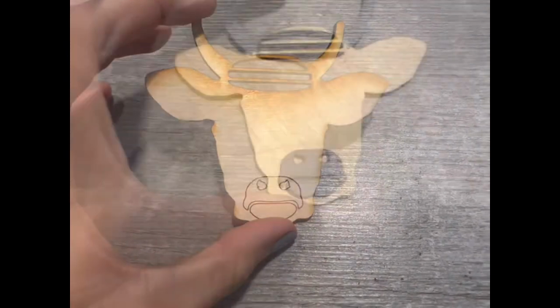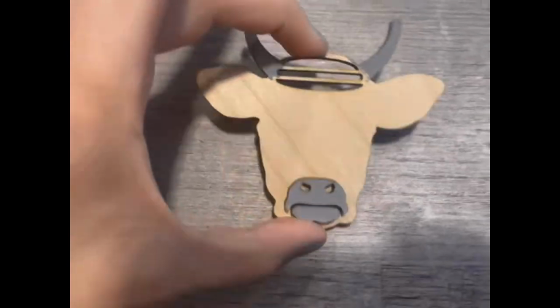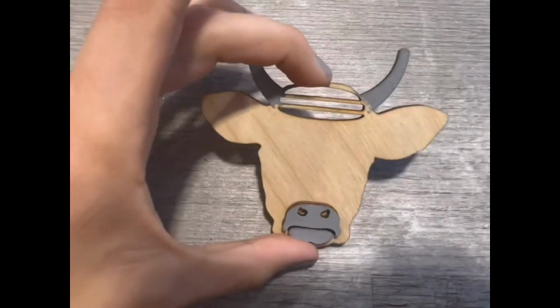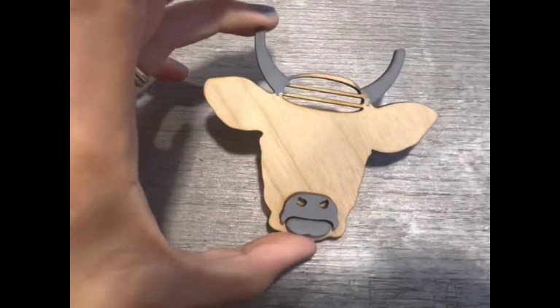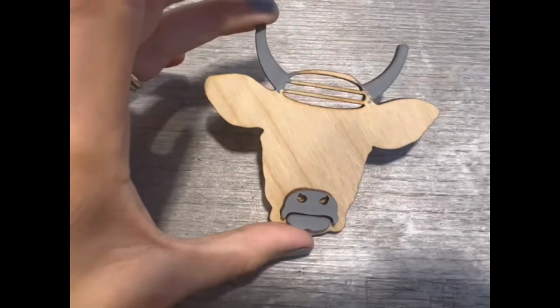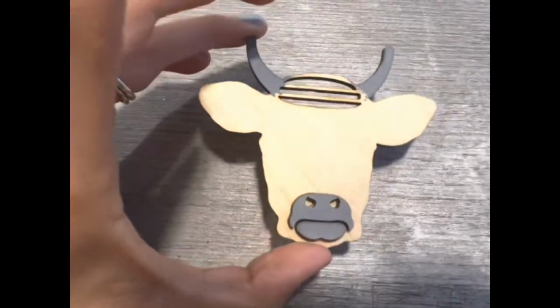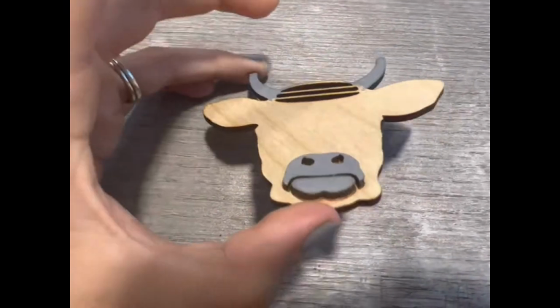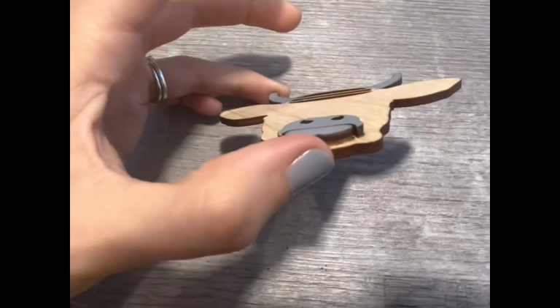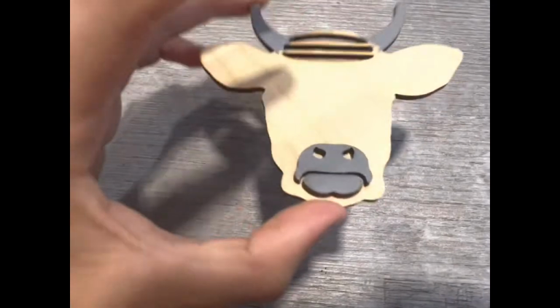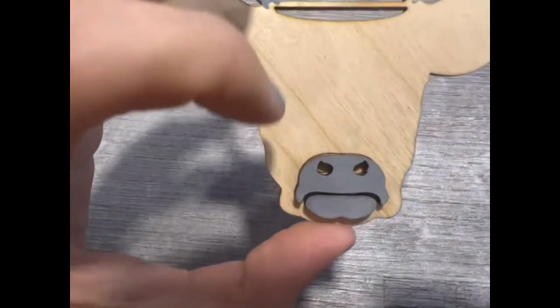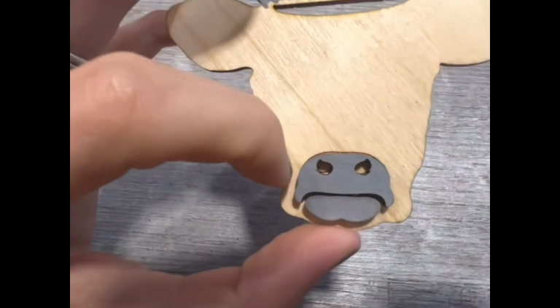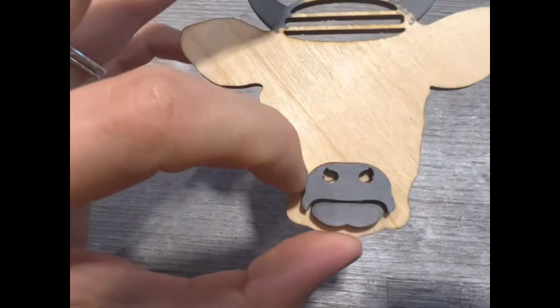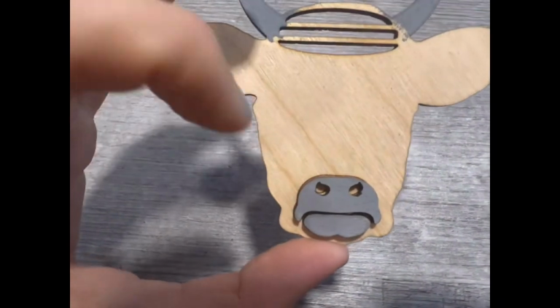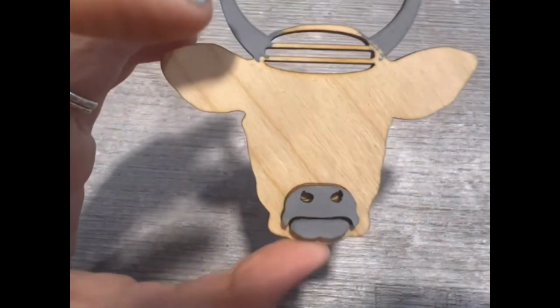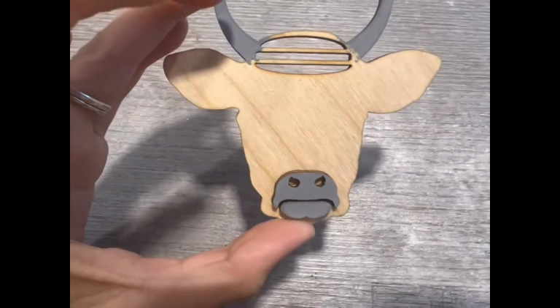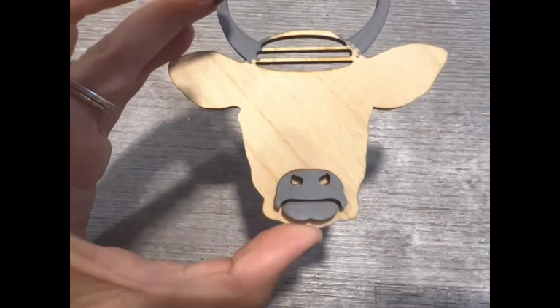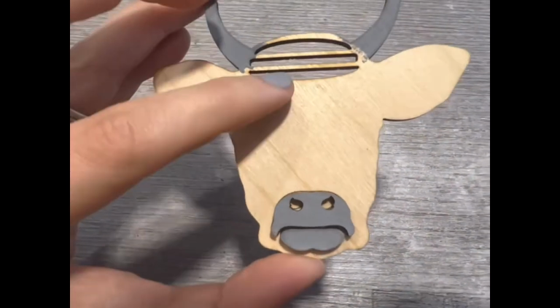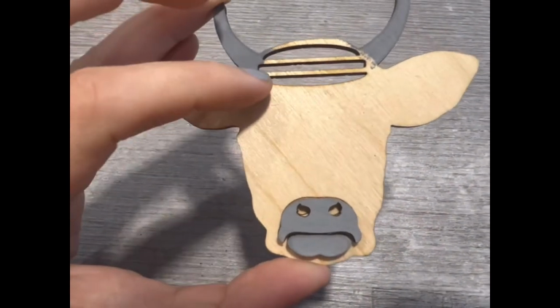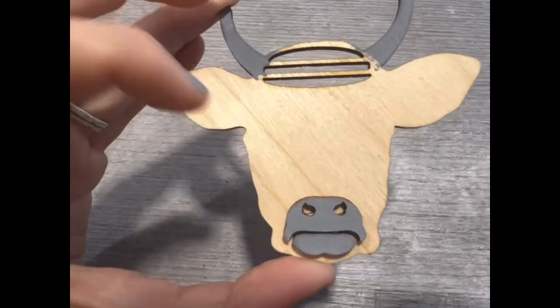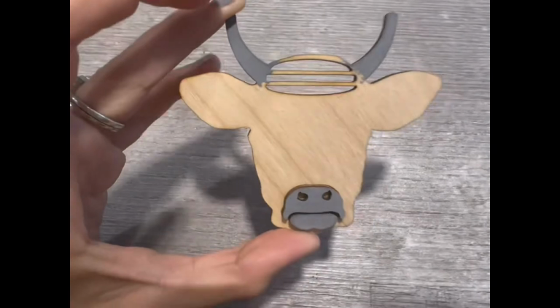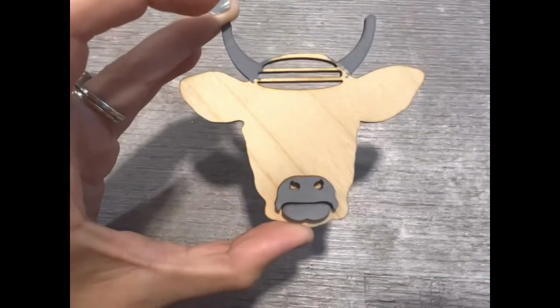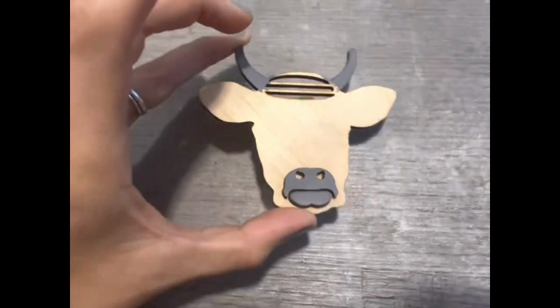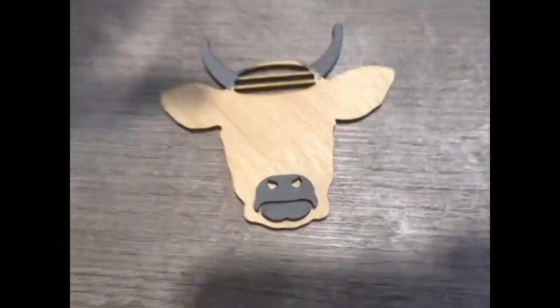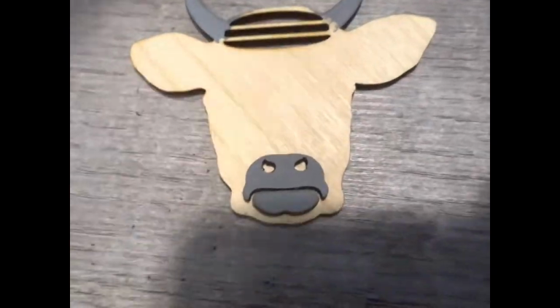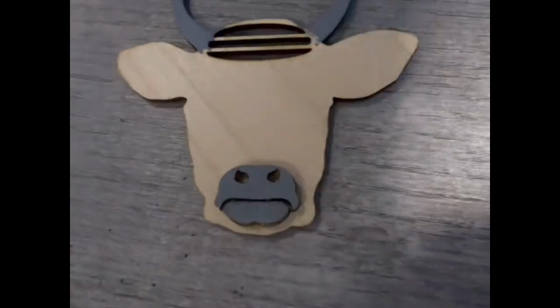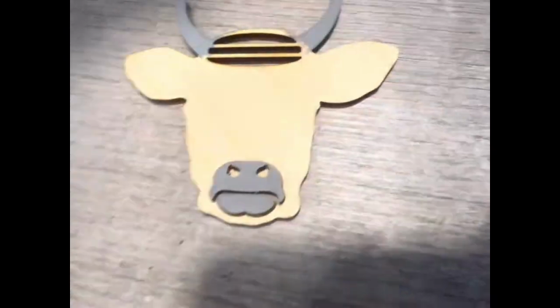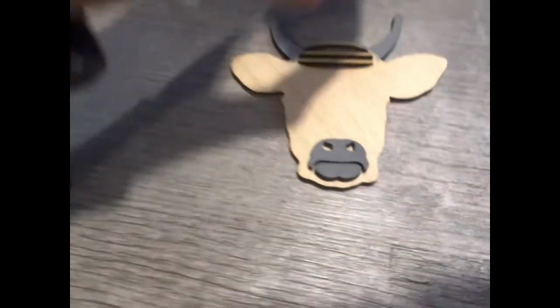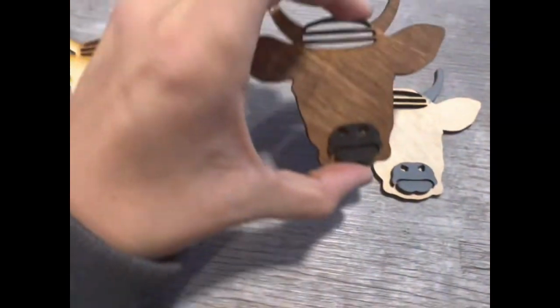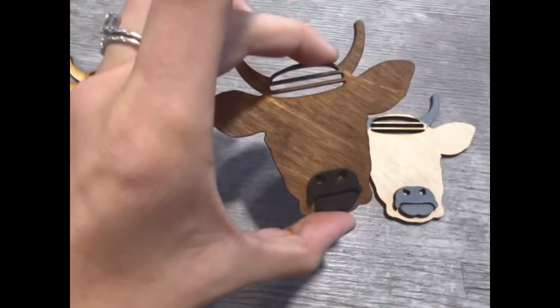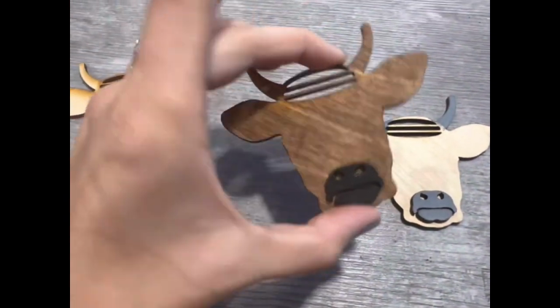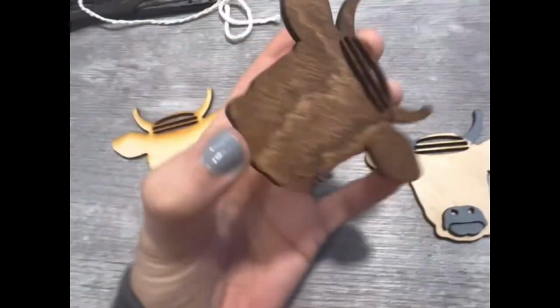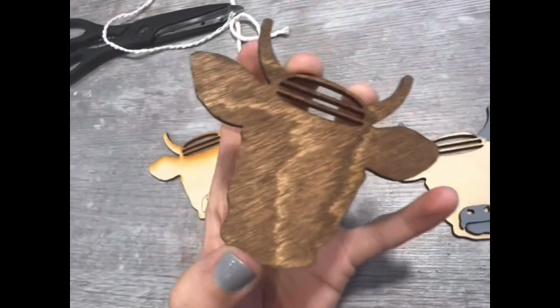Then you can paint your horns and your snout whatever color you want. I've done gray, black, and I've even stained the wood before. But the gray seems to be the most popular with the unfinished raw Baltic birch.